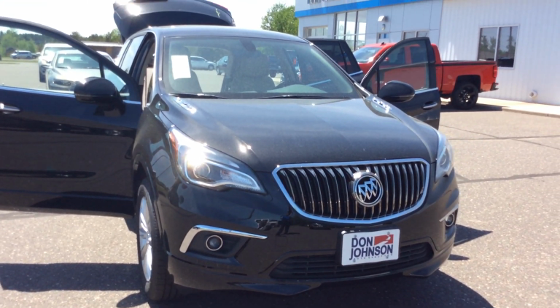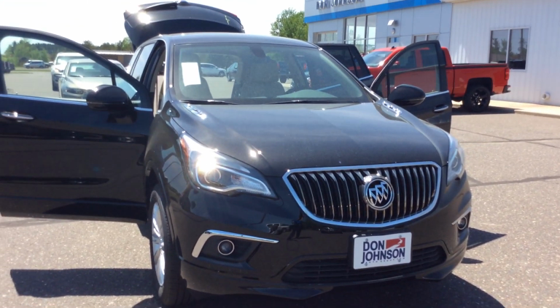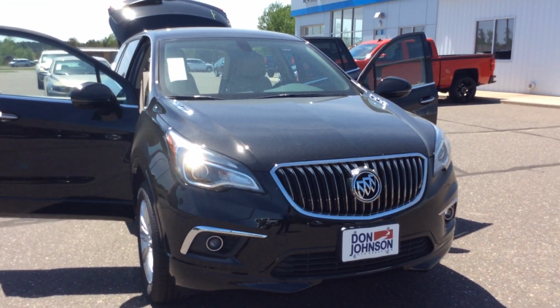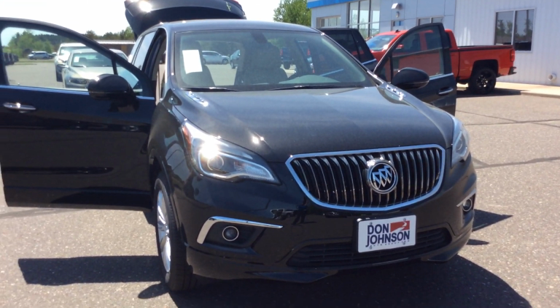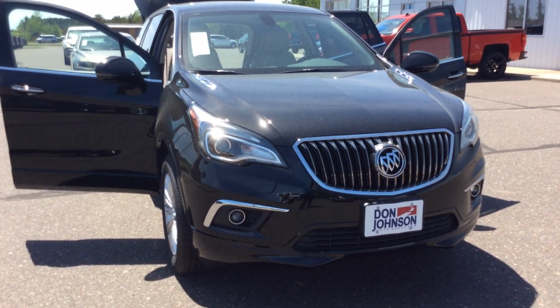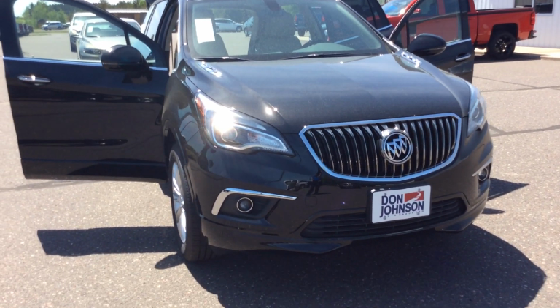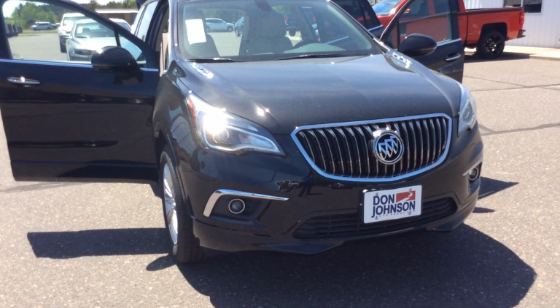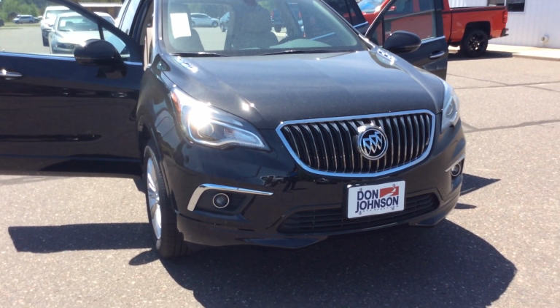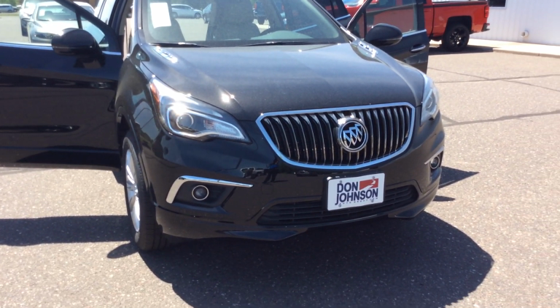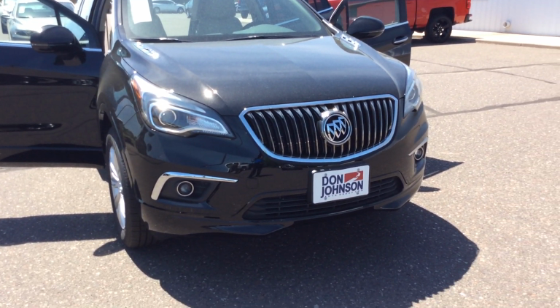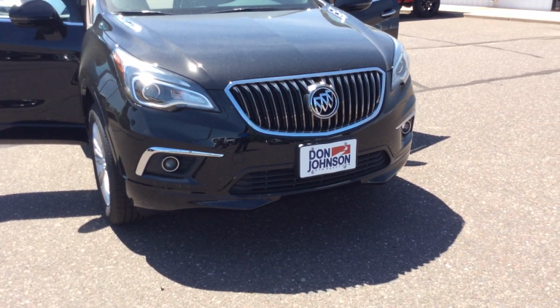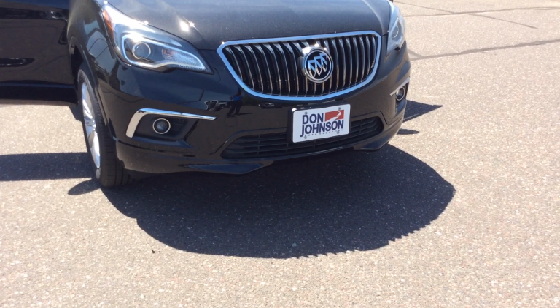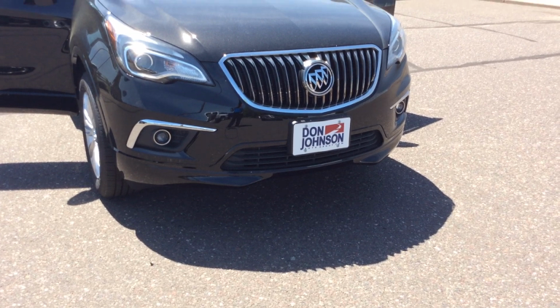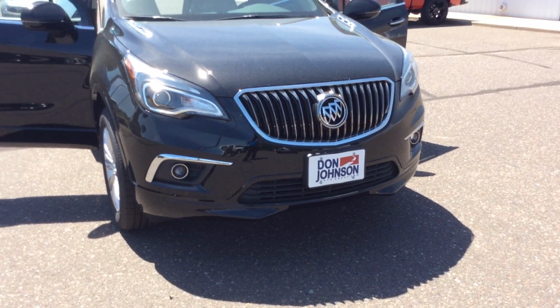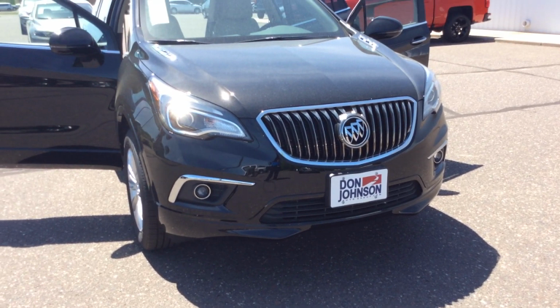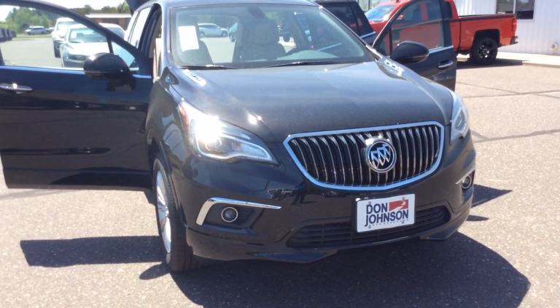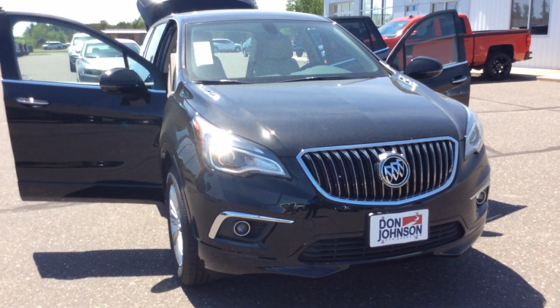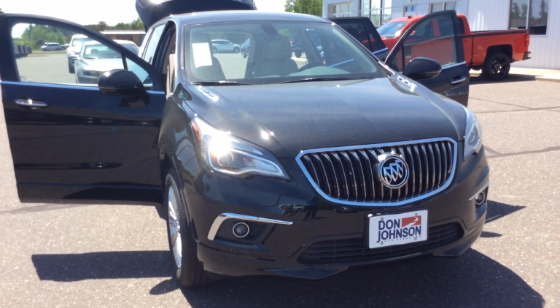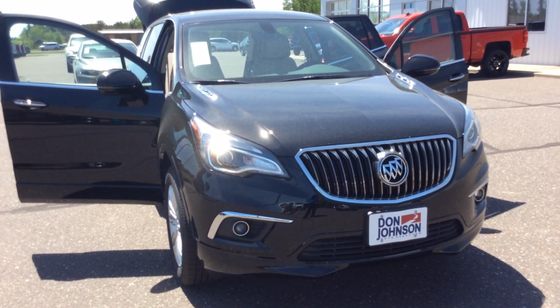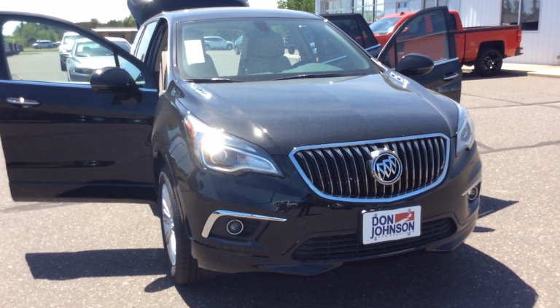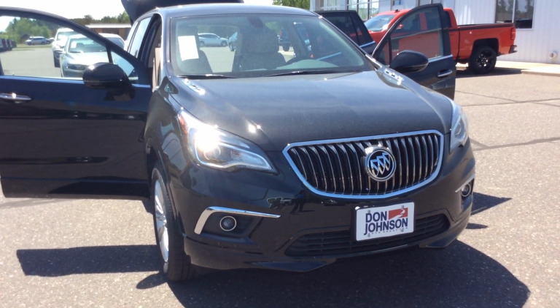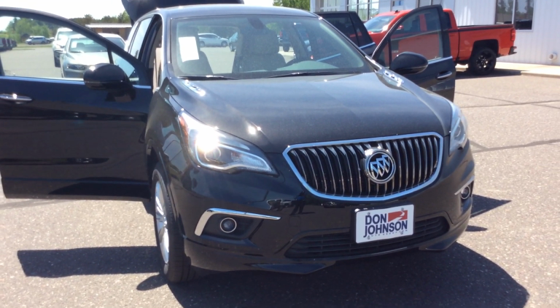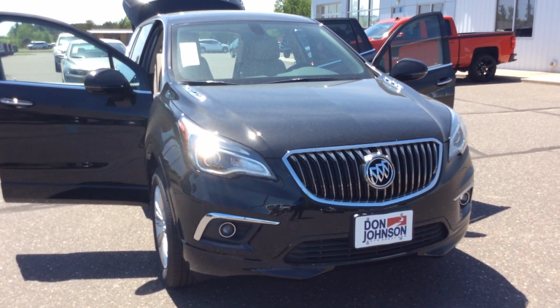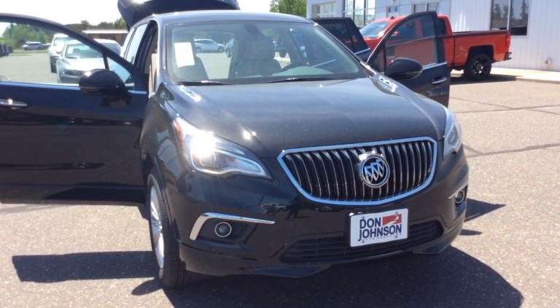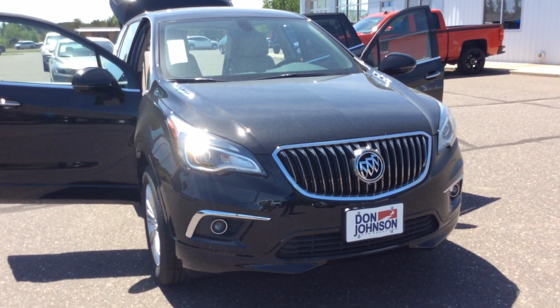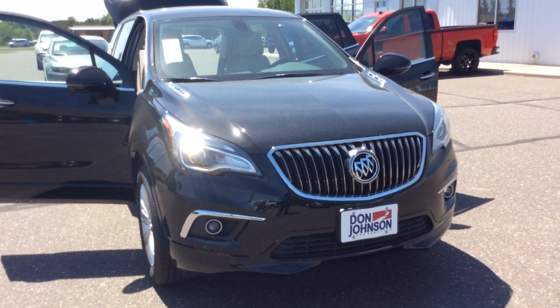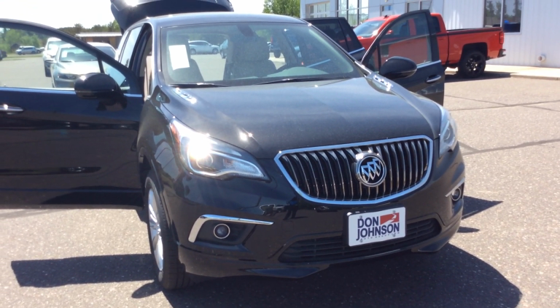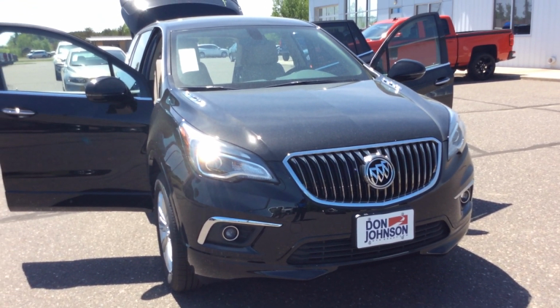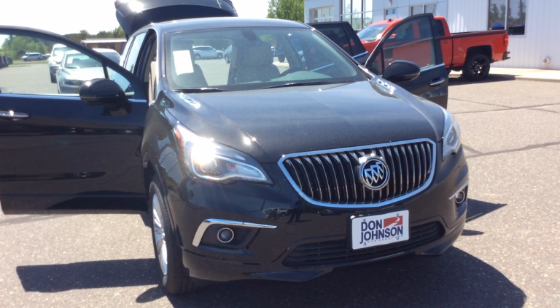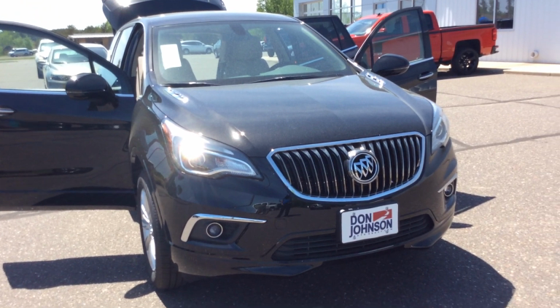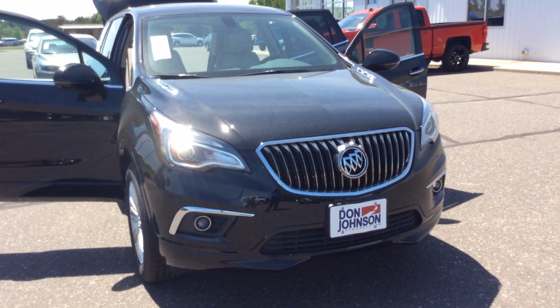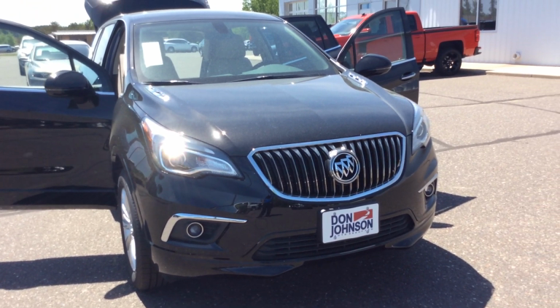Hello, this is Pam Davis at Don Johnson Motors in Hayward, Wisconsin. What you're looking at here is our 2017 Buick Envision all-wheel drive in an ebony color. Stock number H17191.